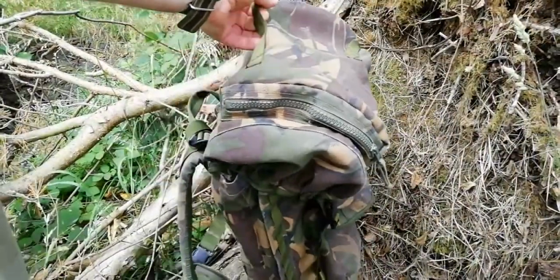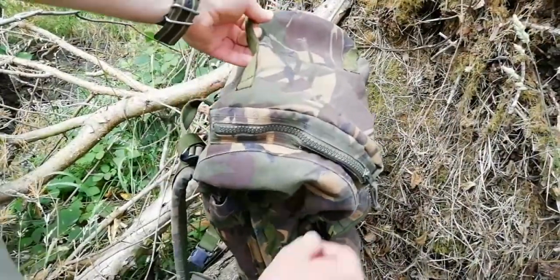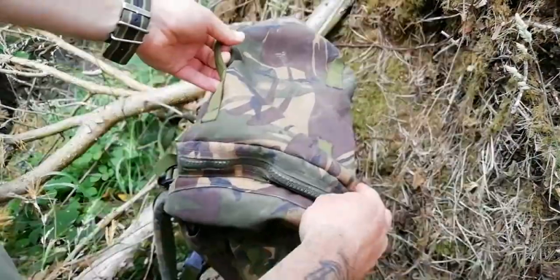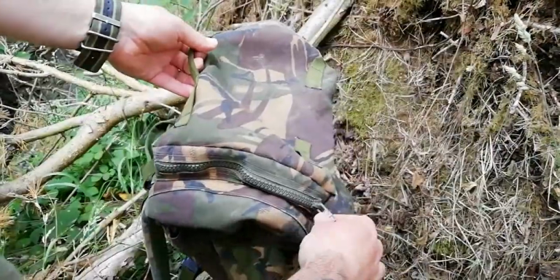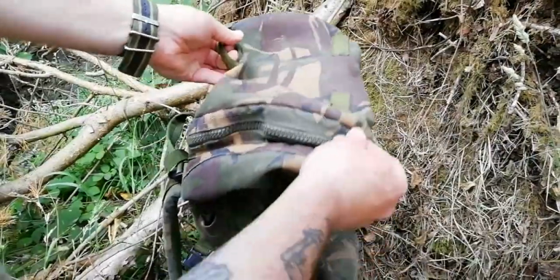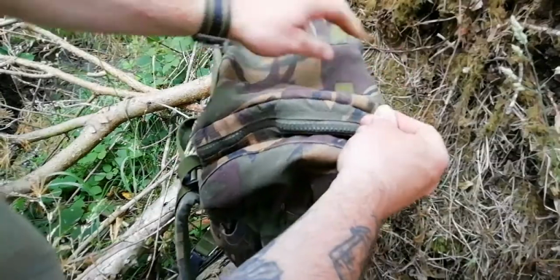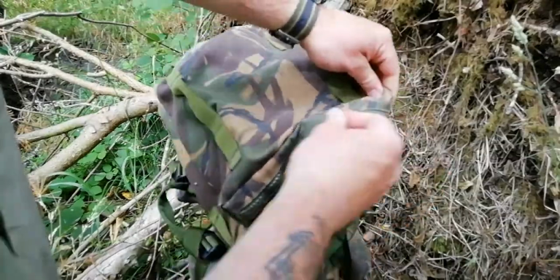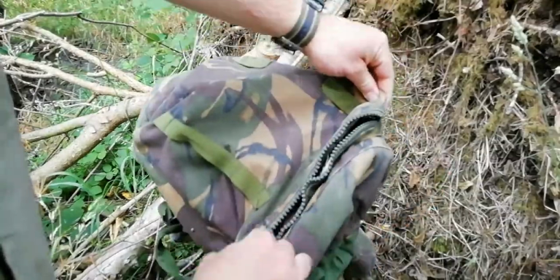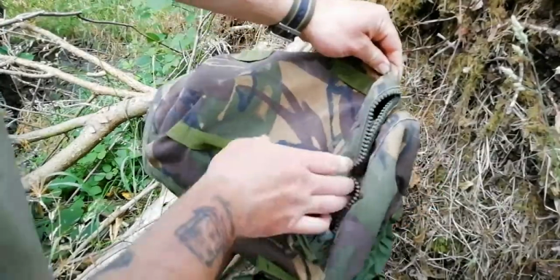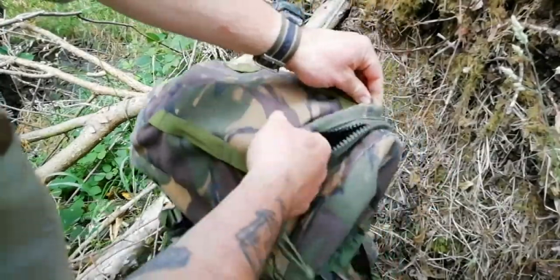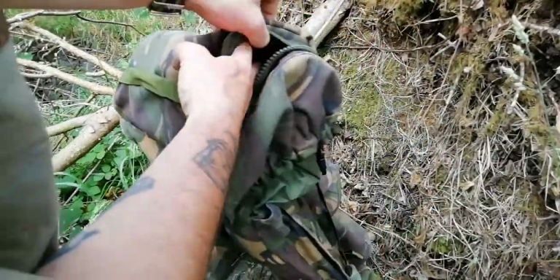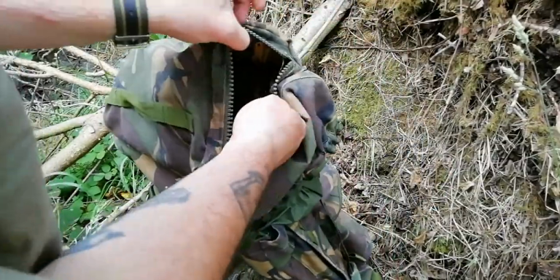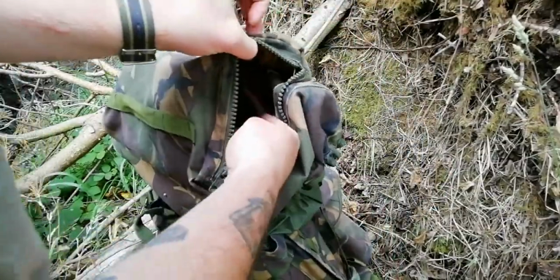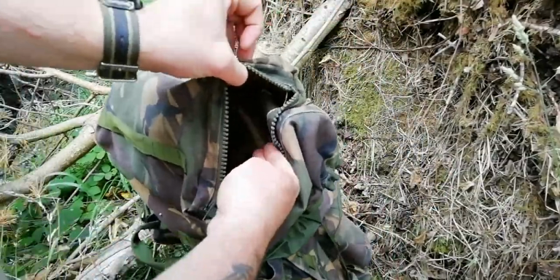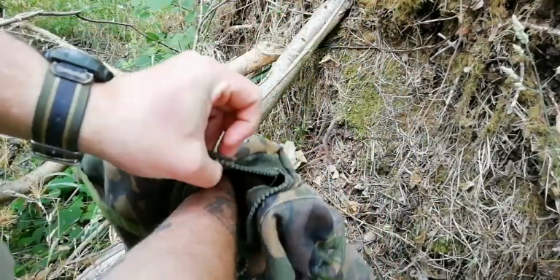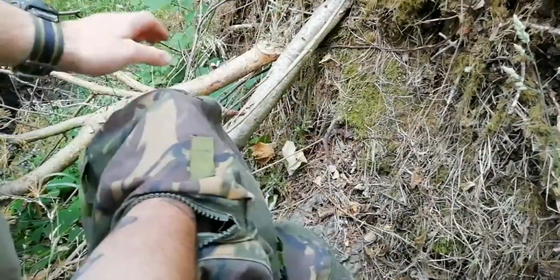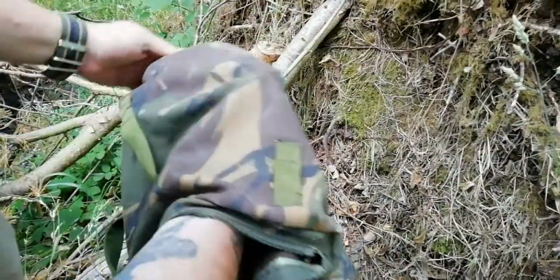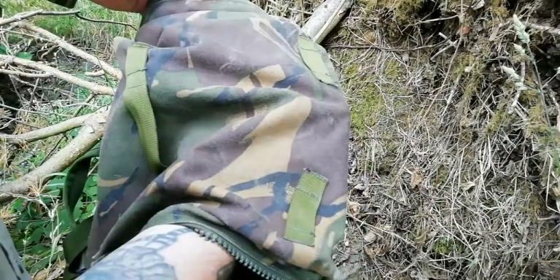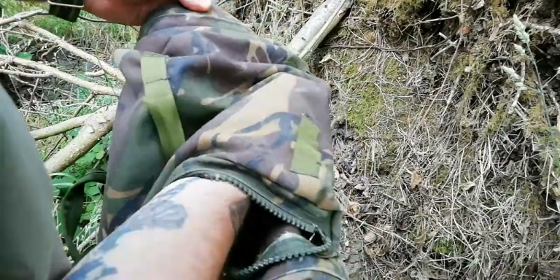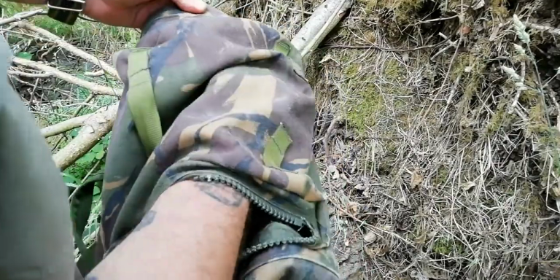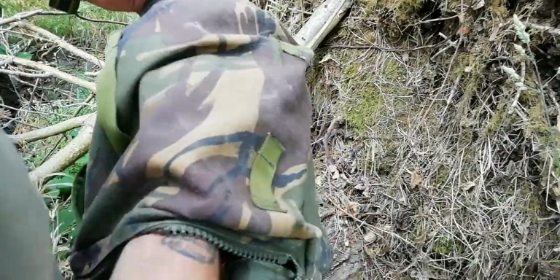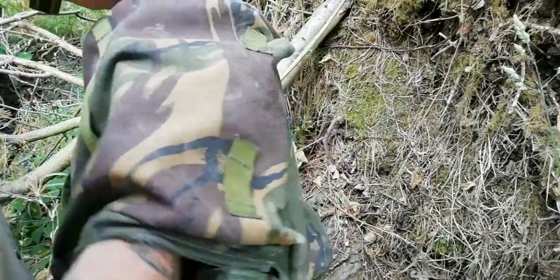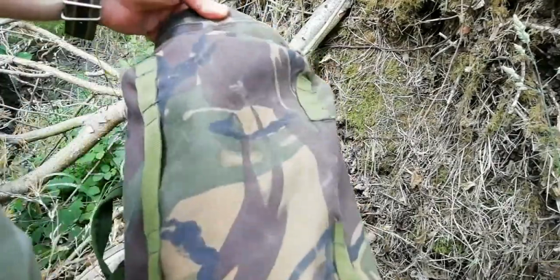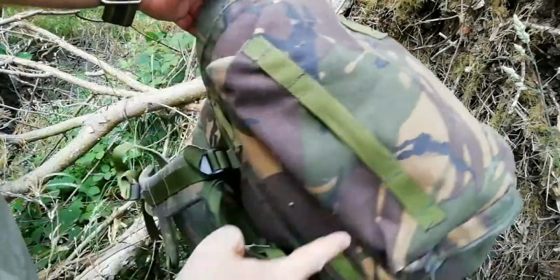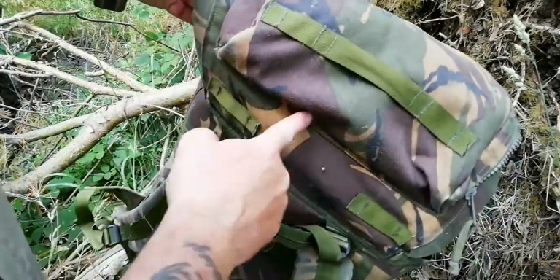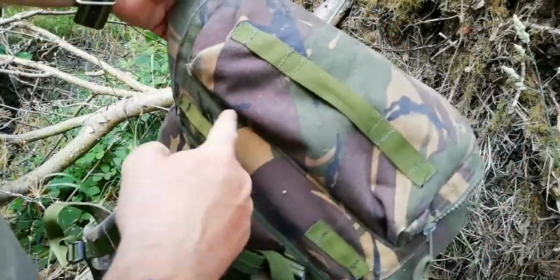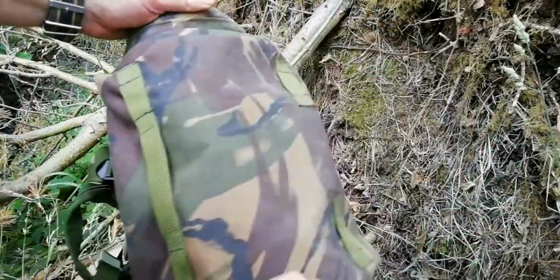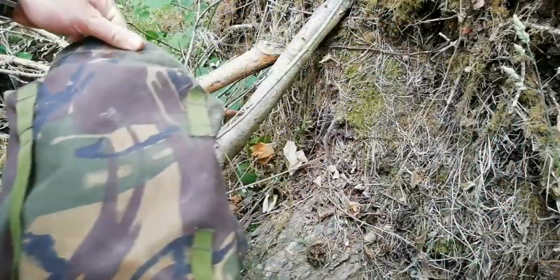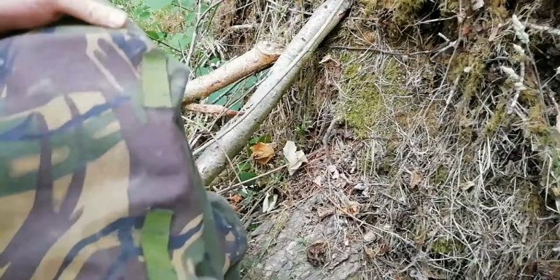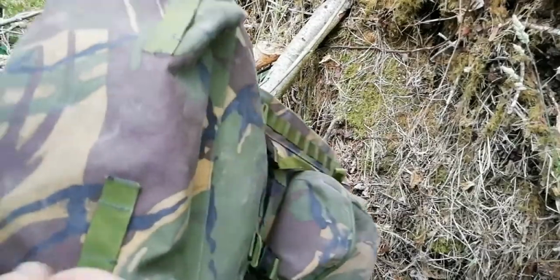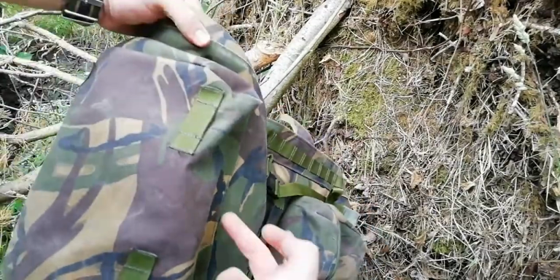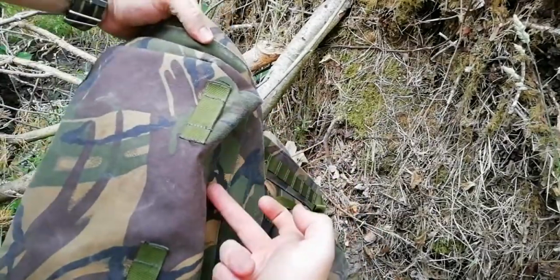It's got another huge zipper right here — a massive pocket which goes from around the back to the front.